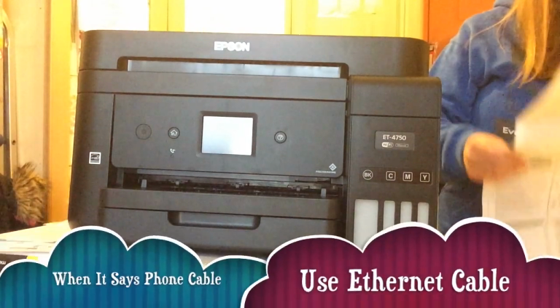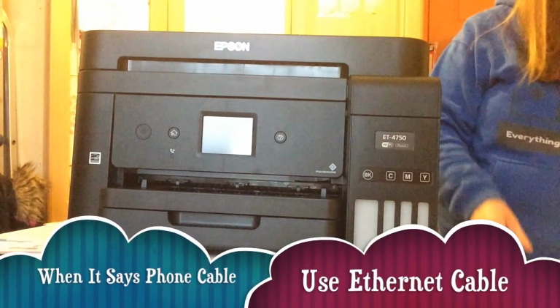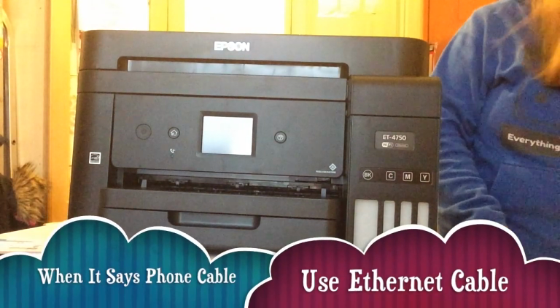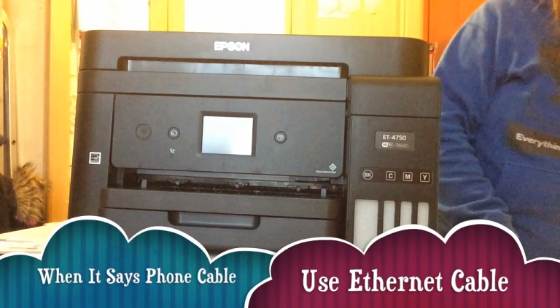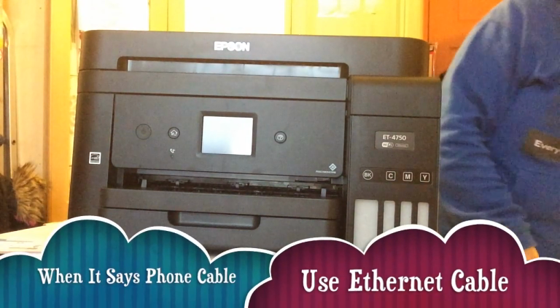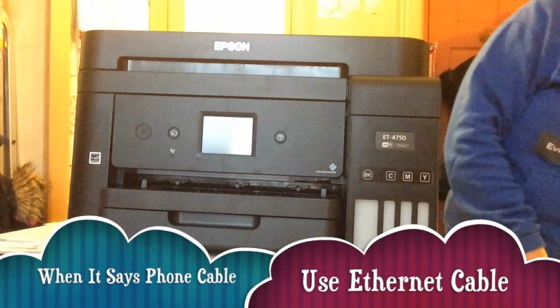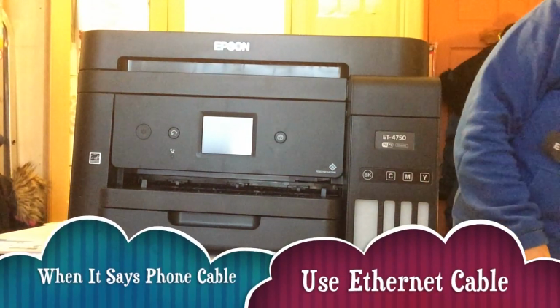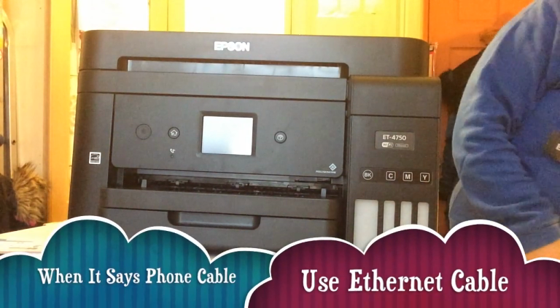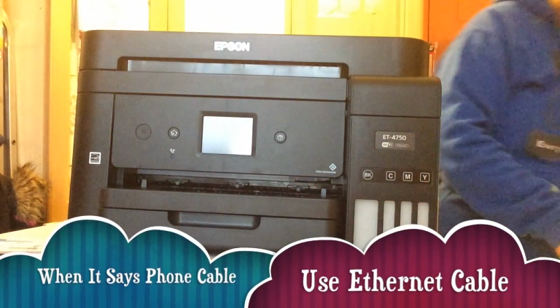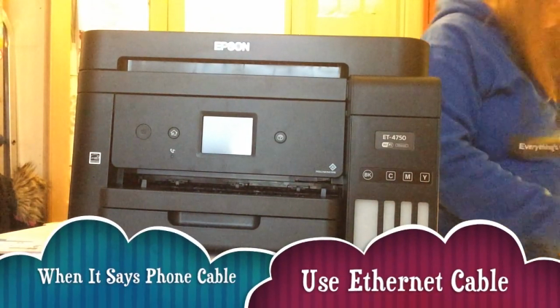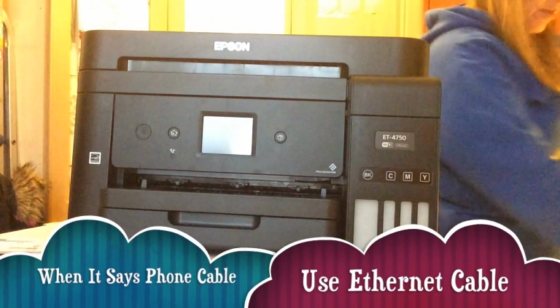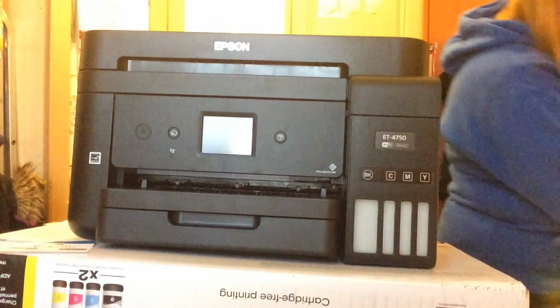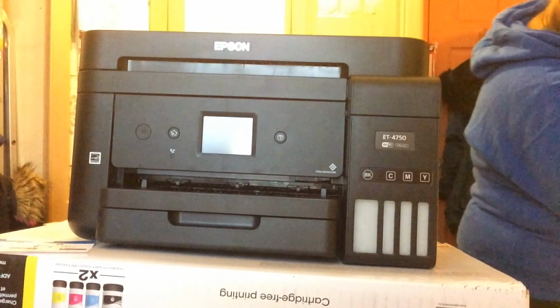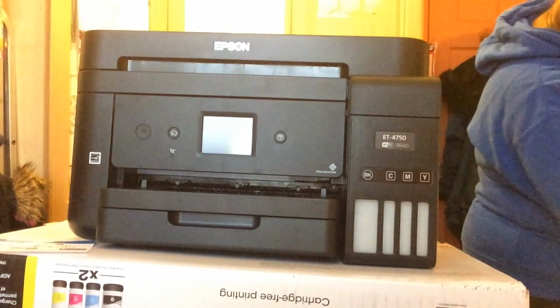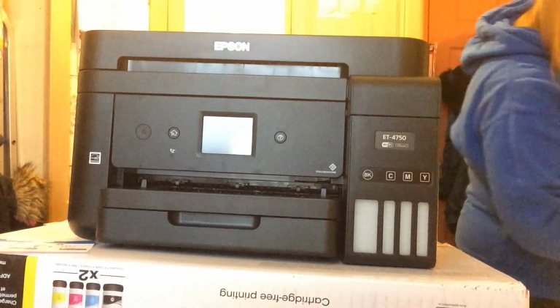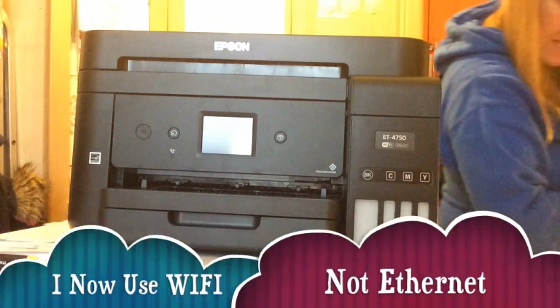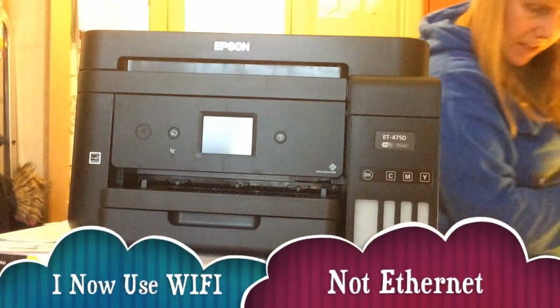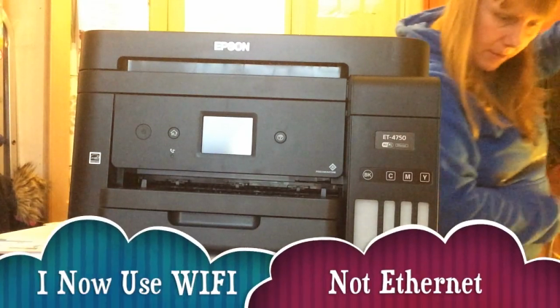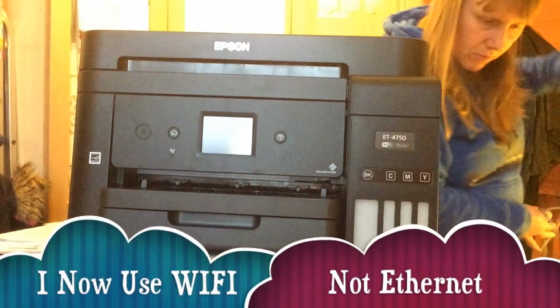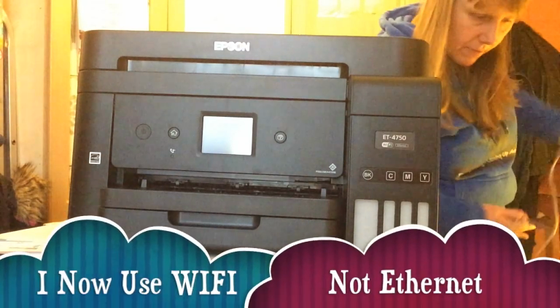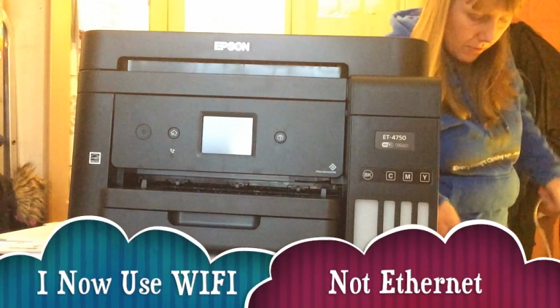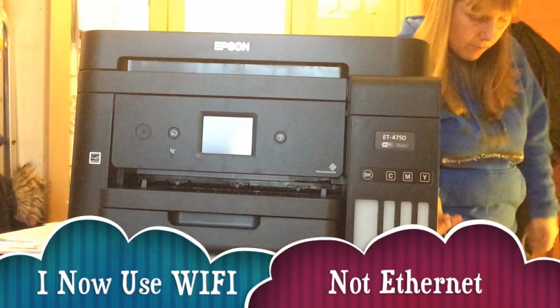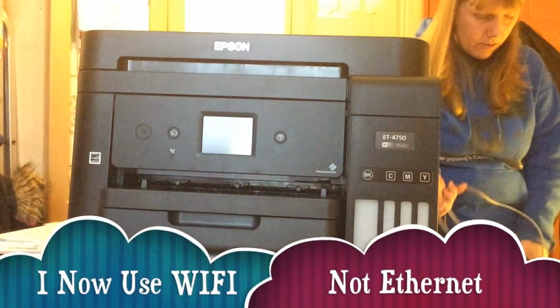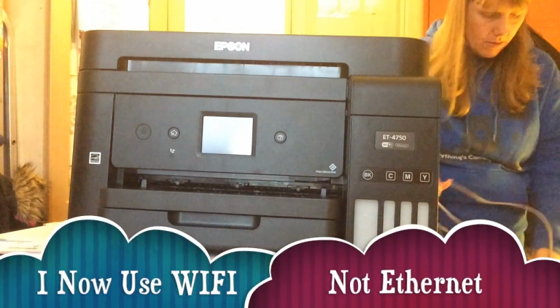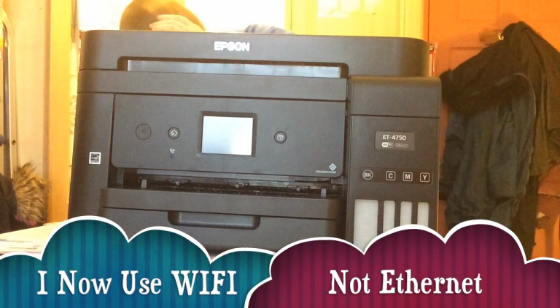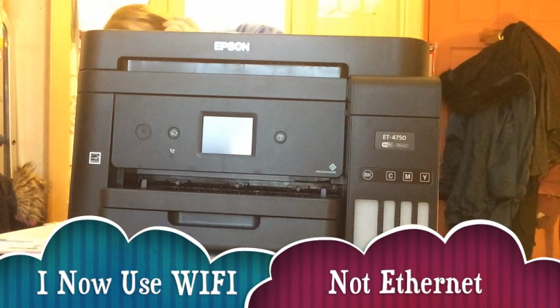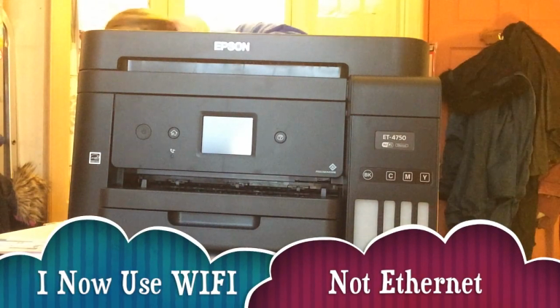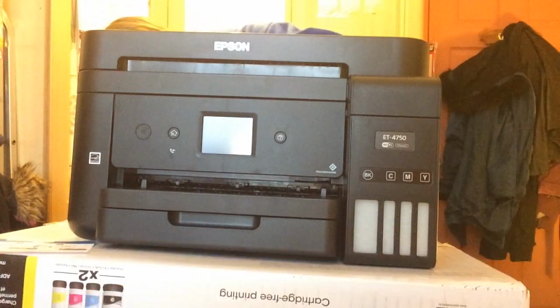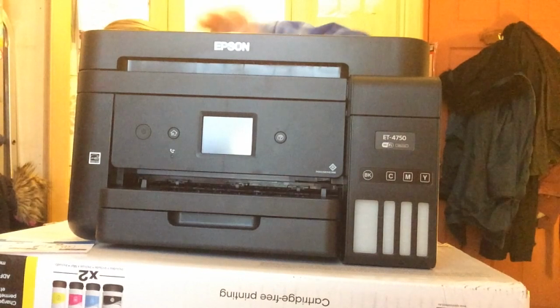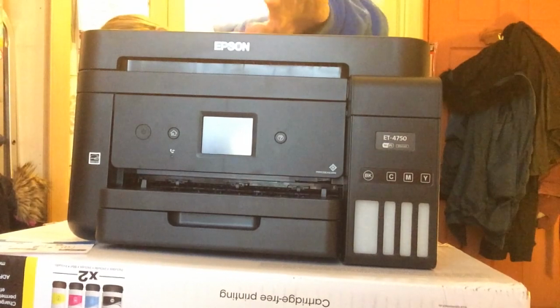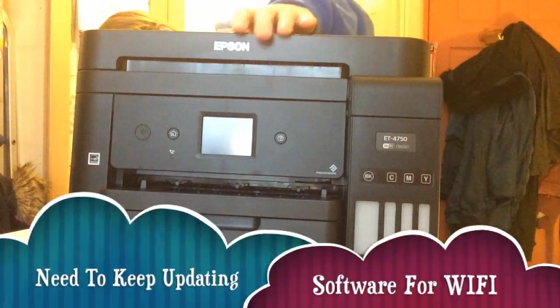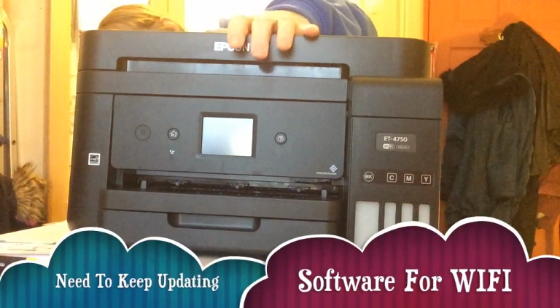There's a connected cable here — I wasn't sure if it was an ethernet cable rather than a phone cable. Yes, there is an ethernet port in here.